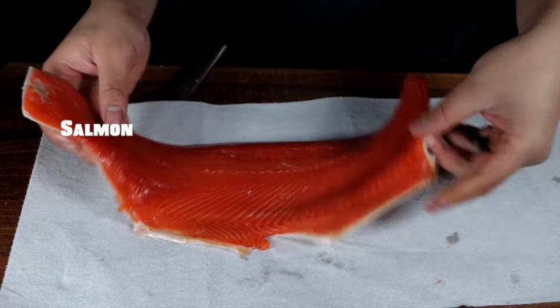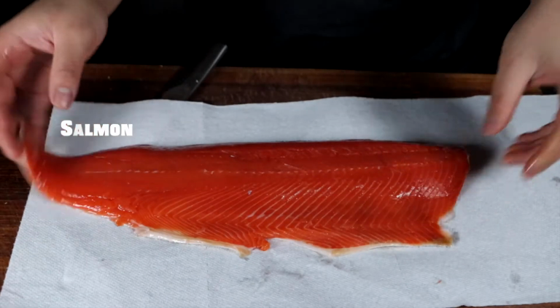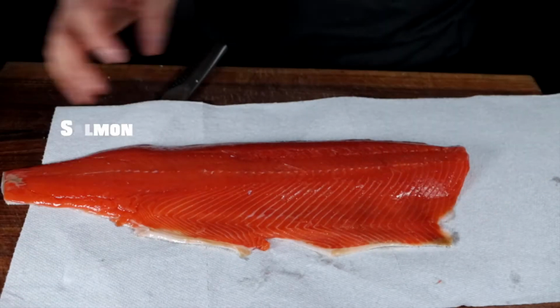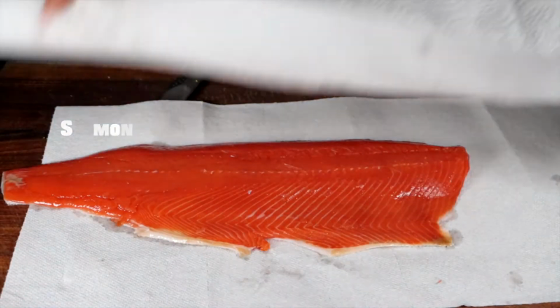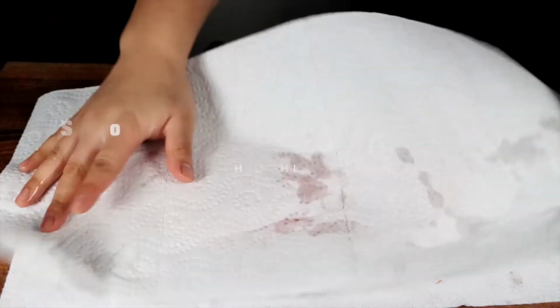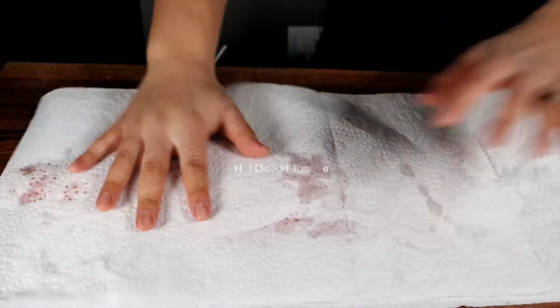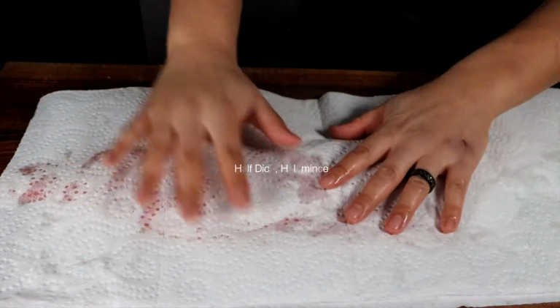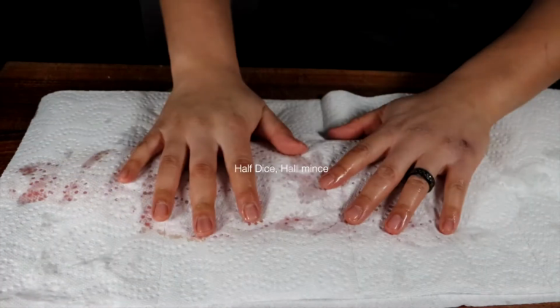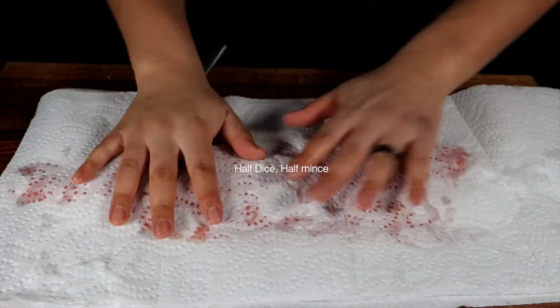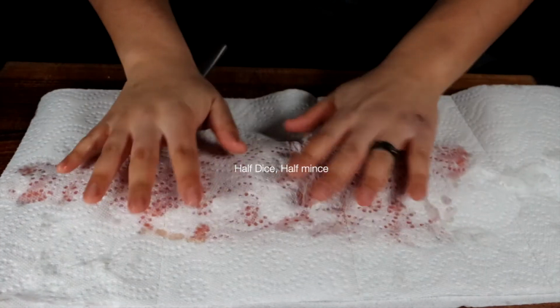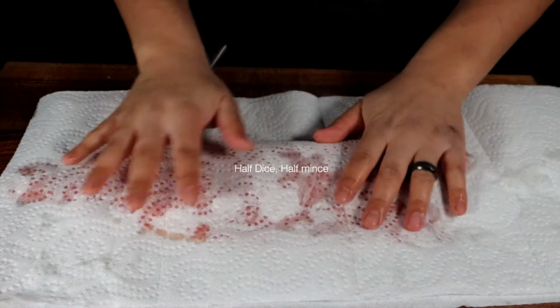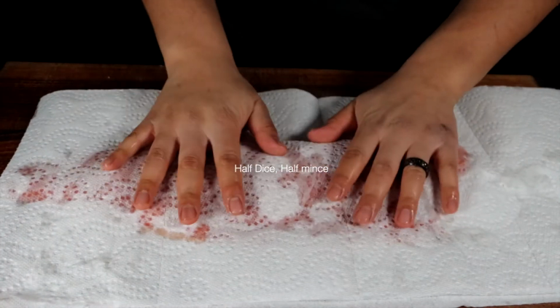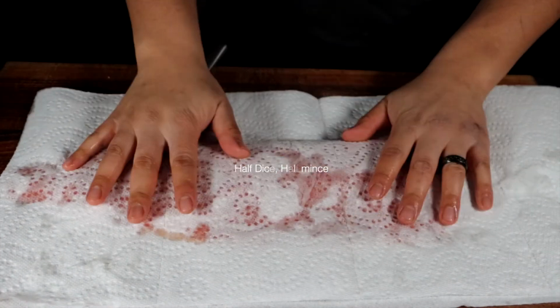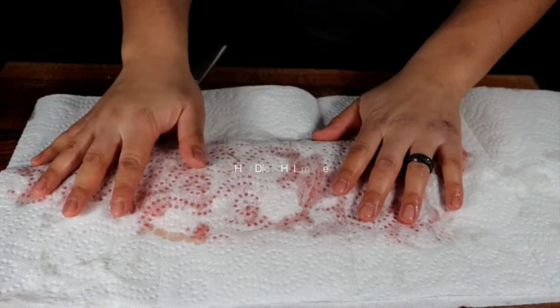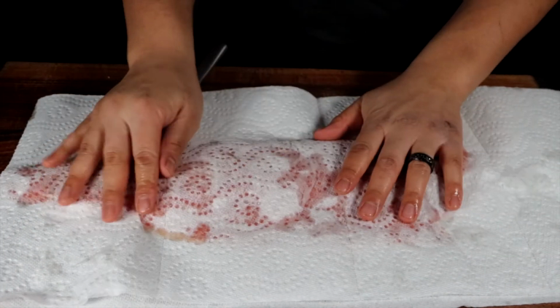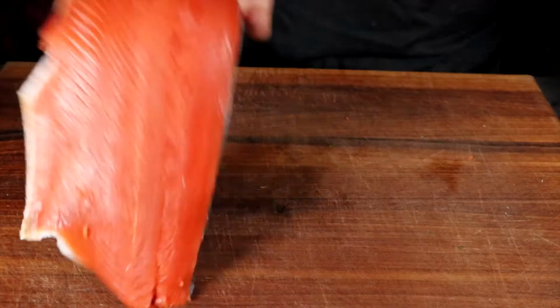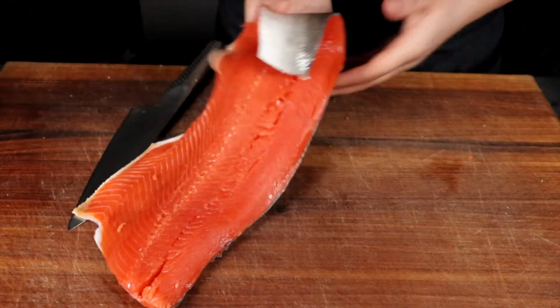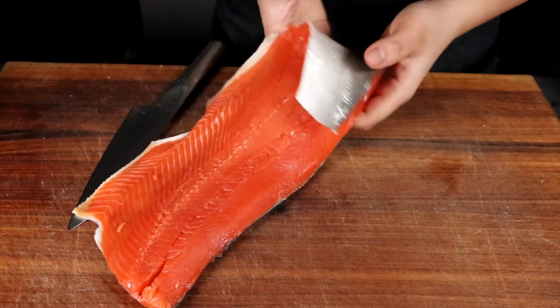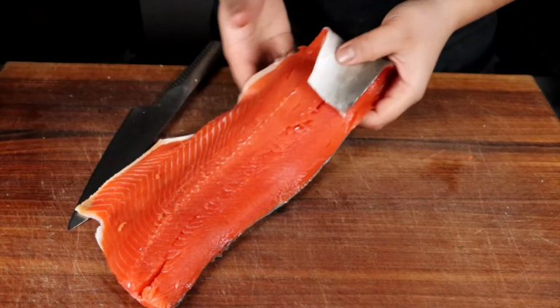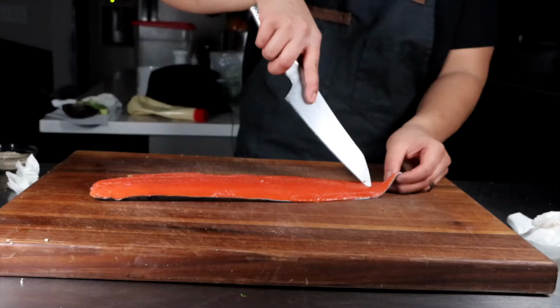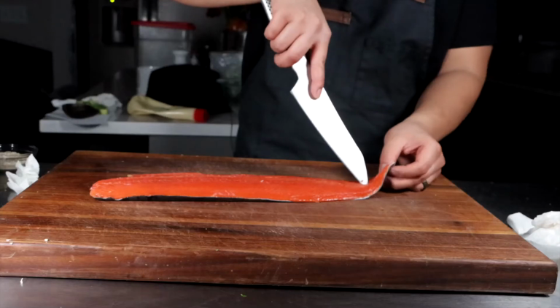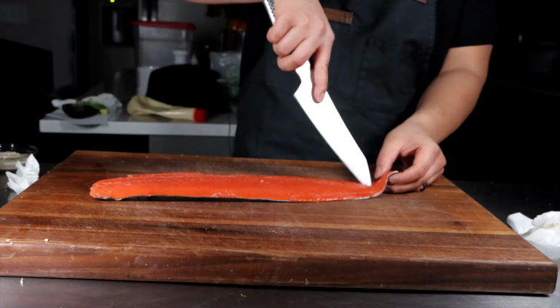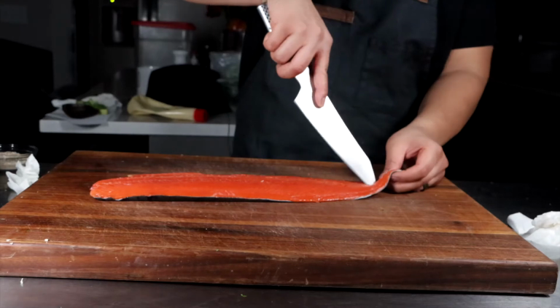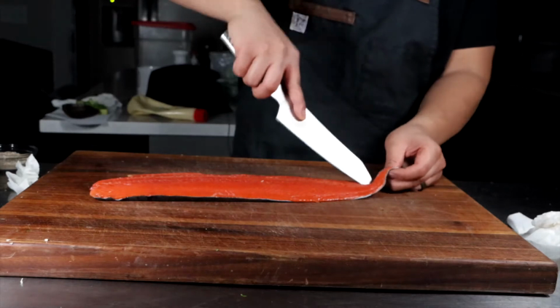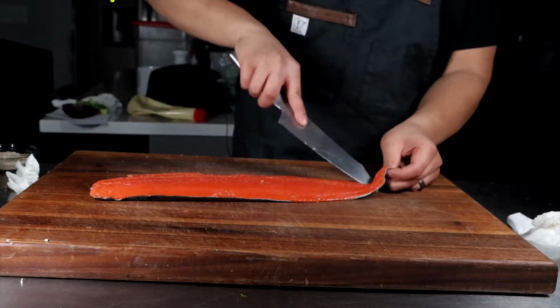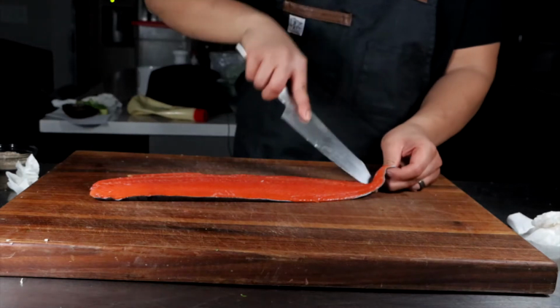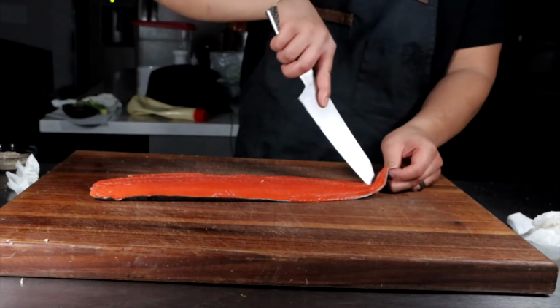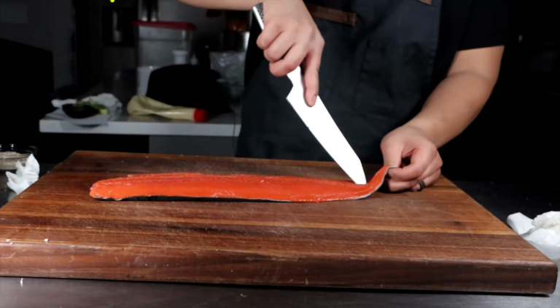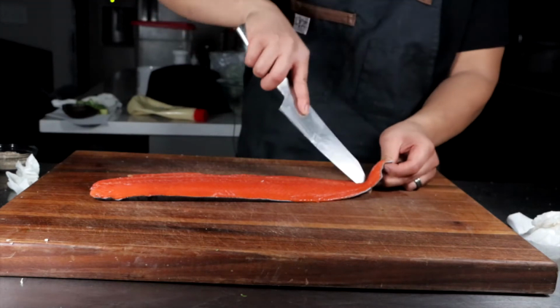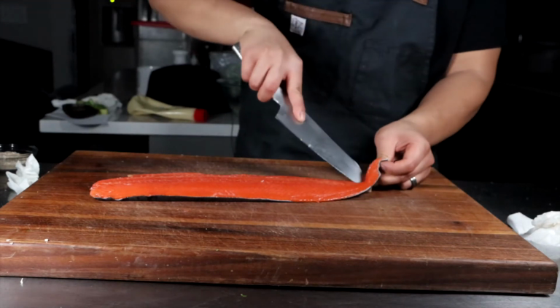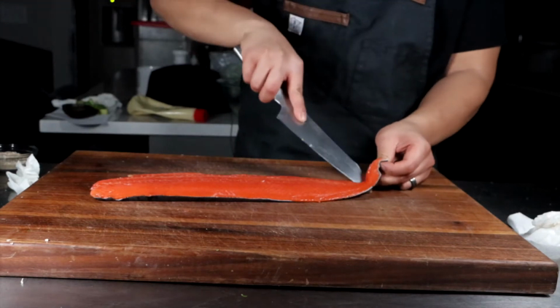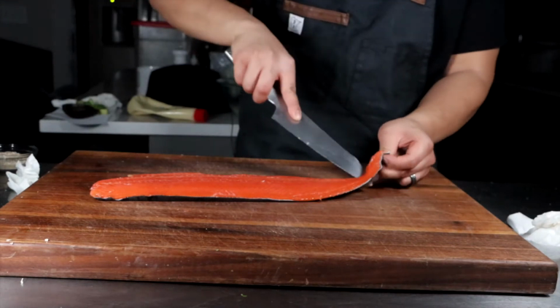We have some sockeye salmon. We're just going to blot it pretty dry, and then we're going to half dice it and half mince it.